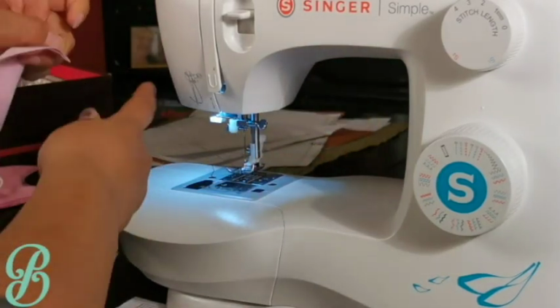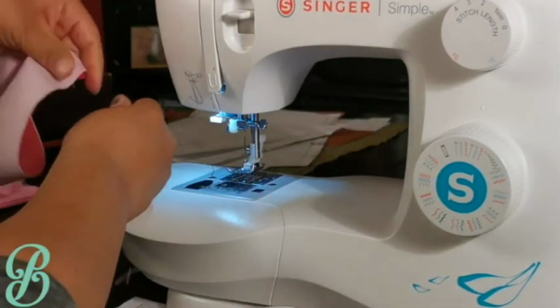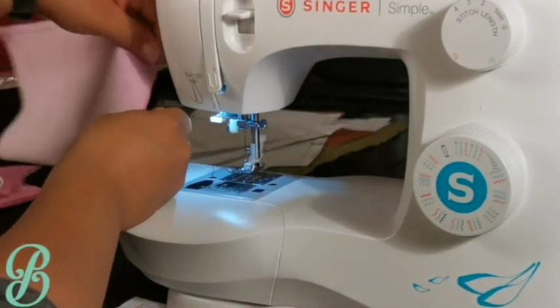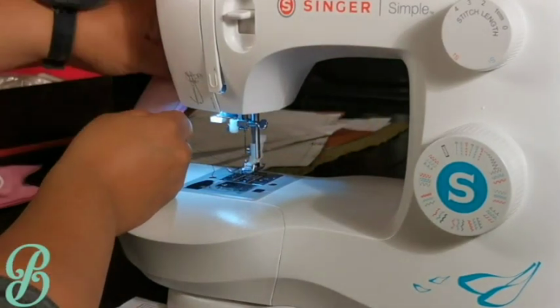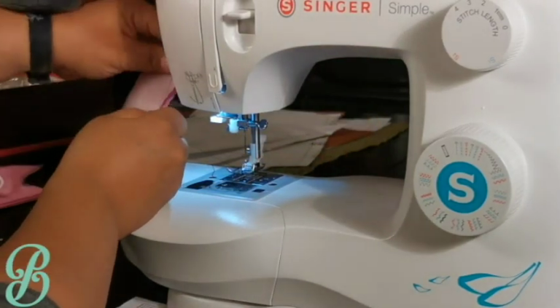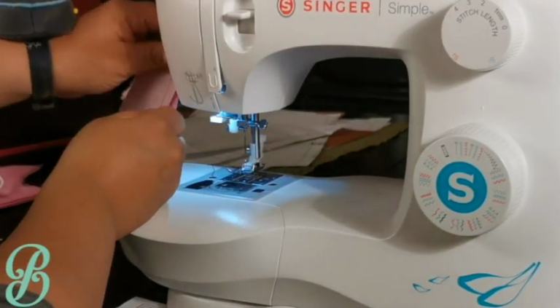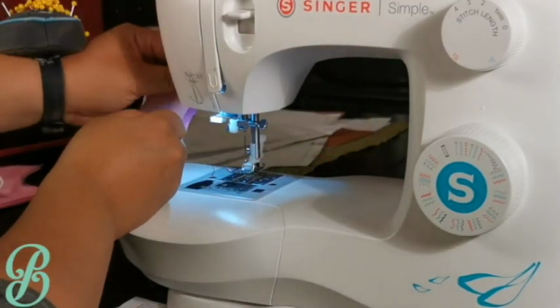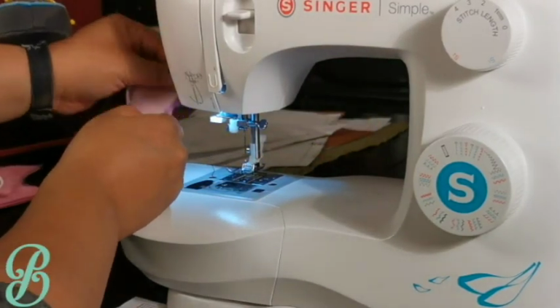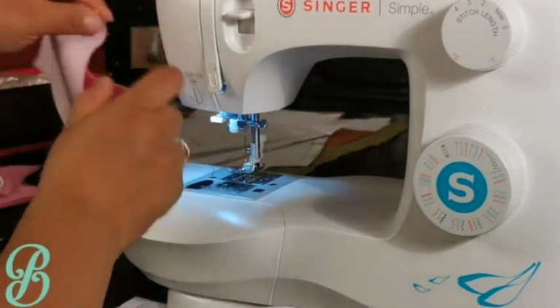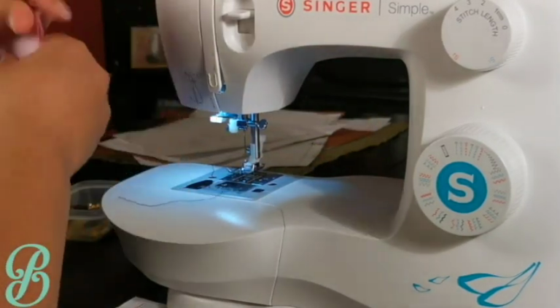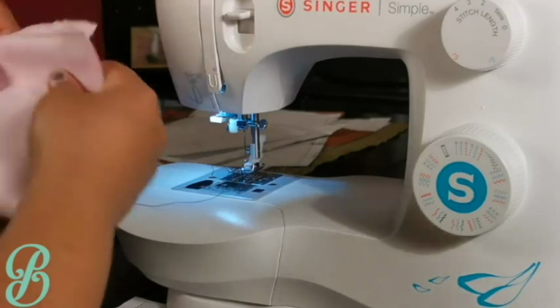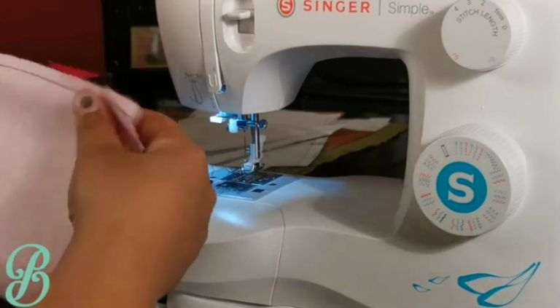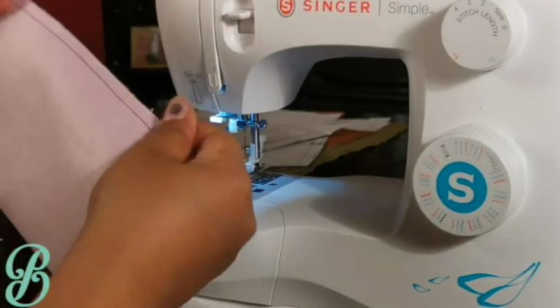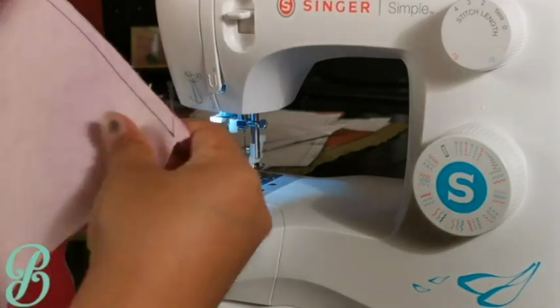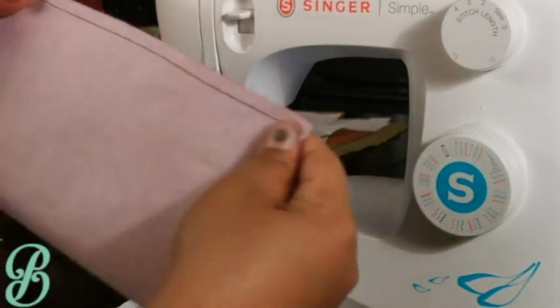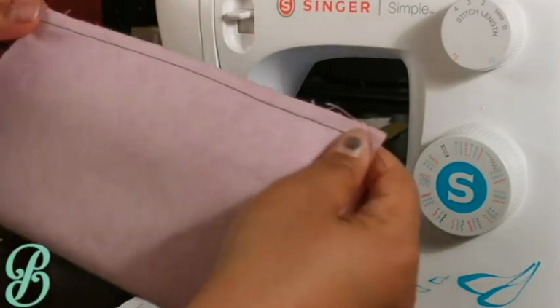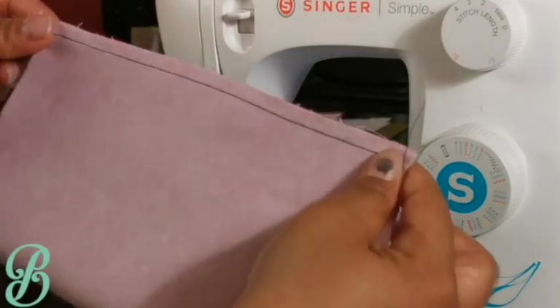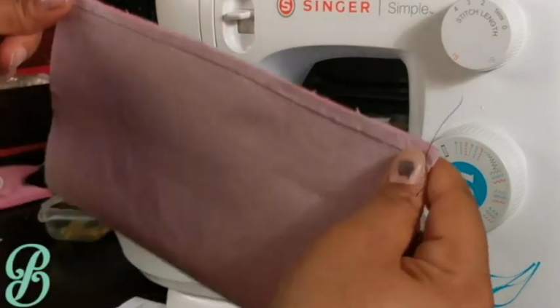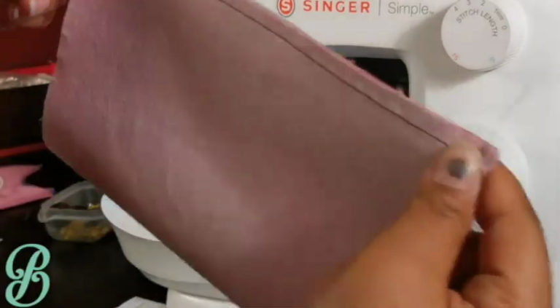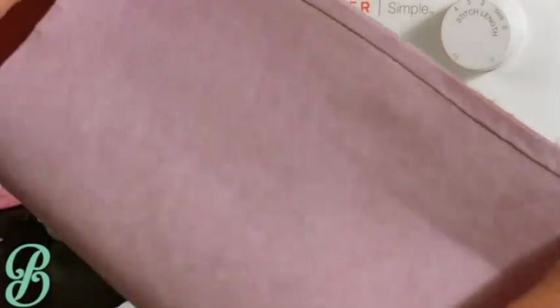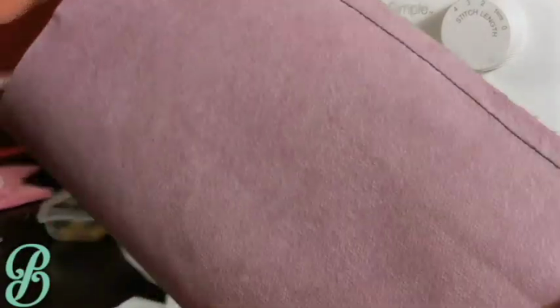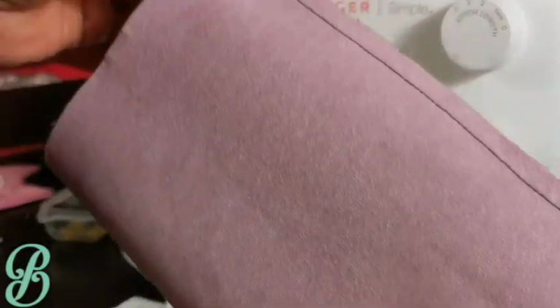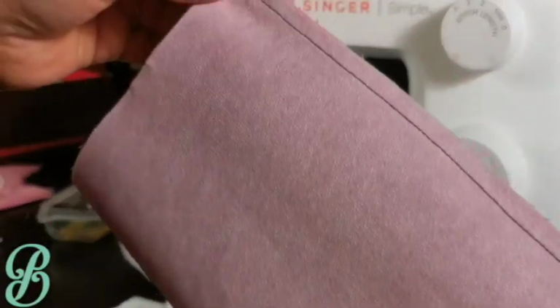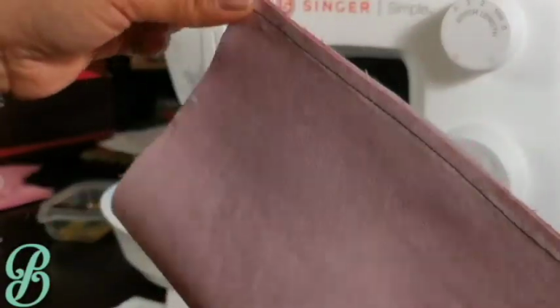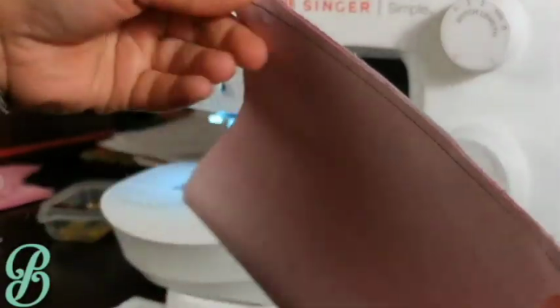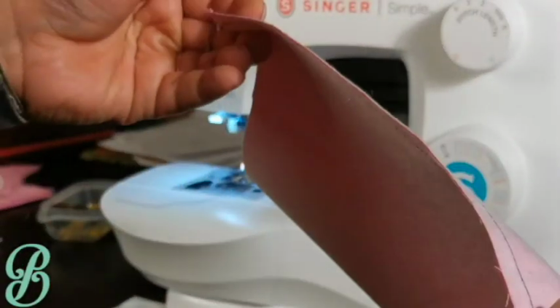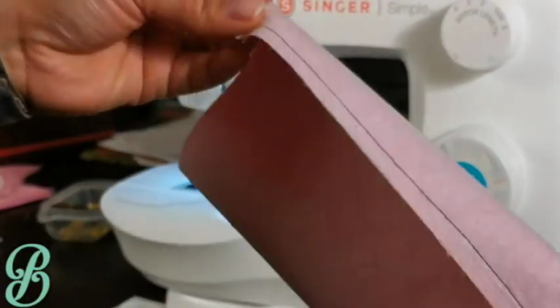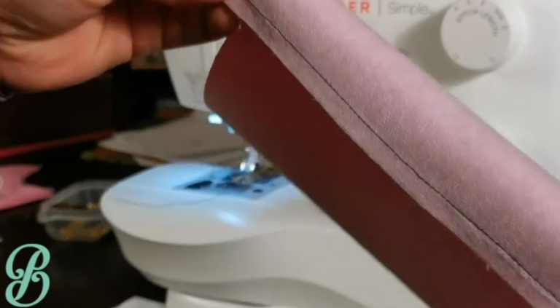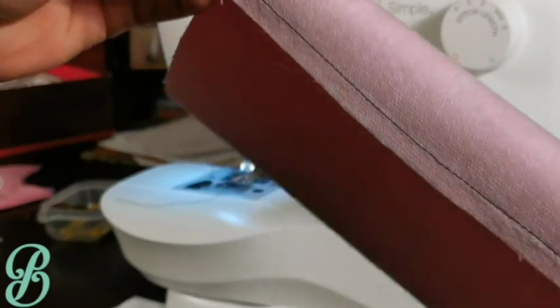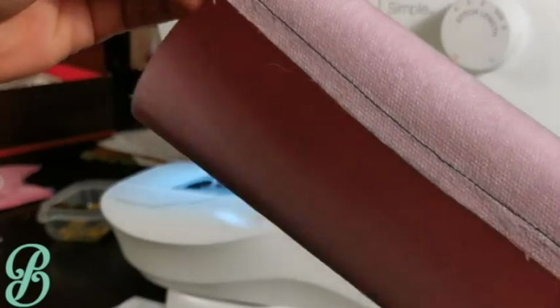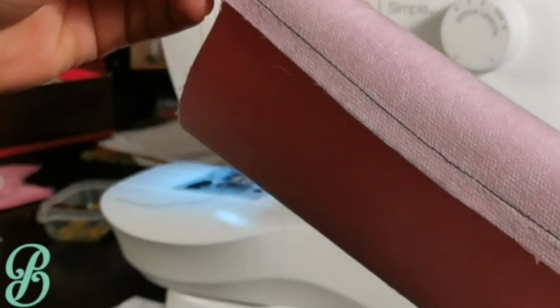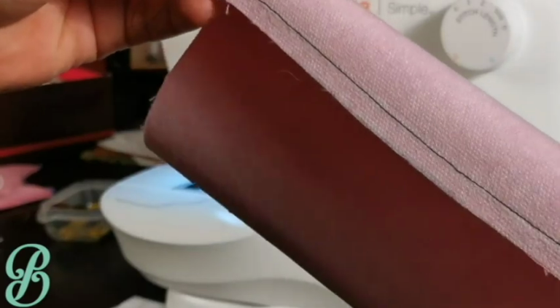Whichever method you prefer, make sure your seam allowance is consistent throughout the entire seam, and remember to end with a back stitch and then clip your thread ends.